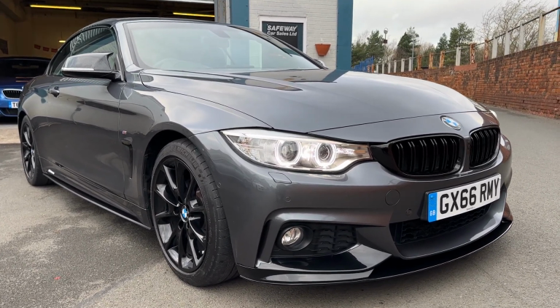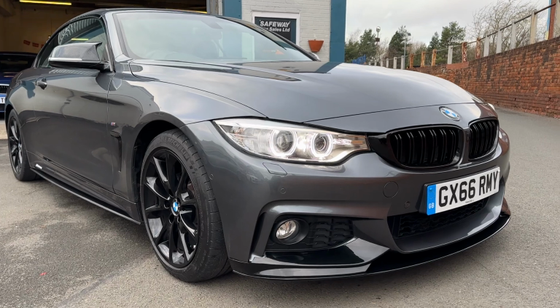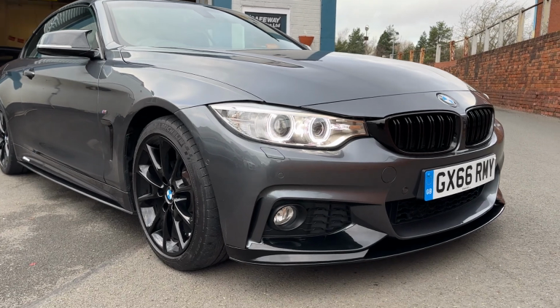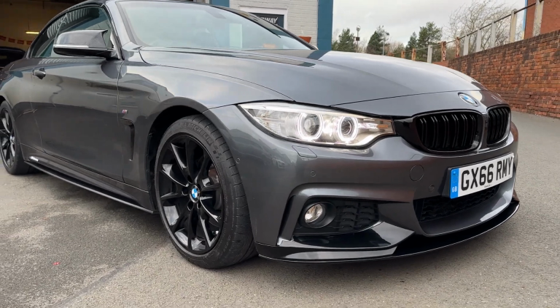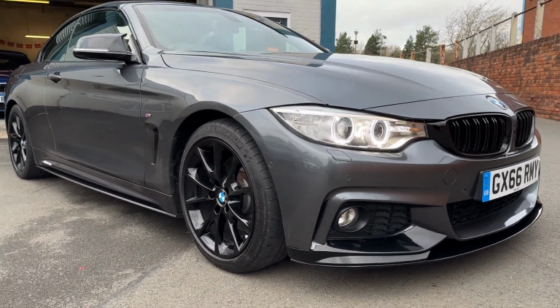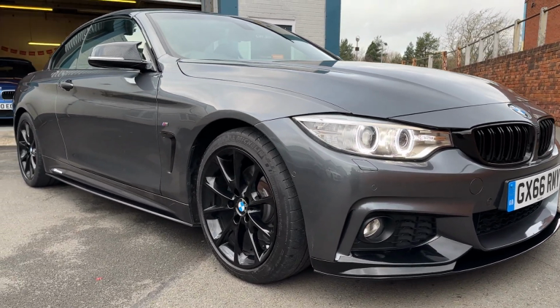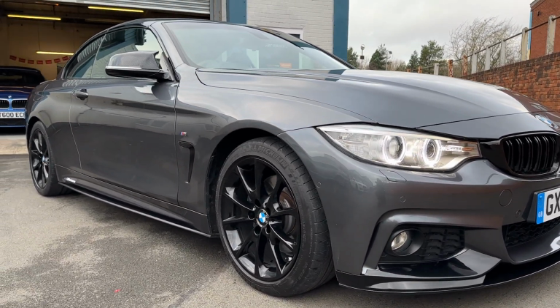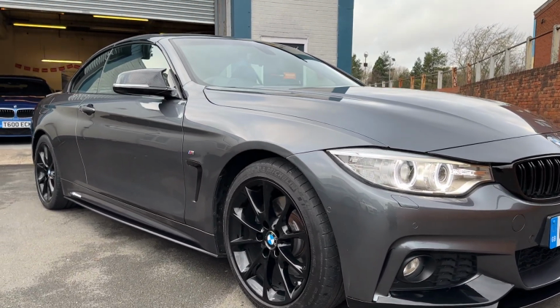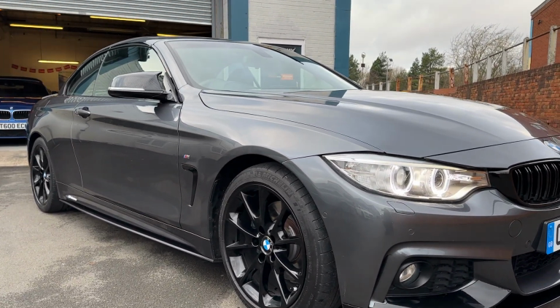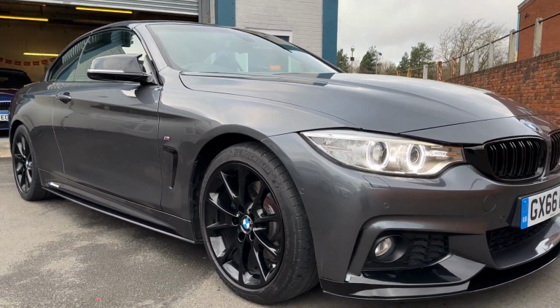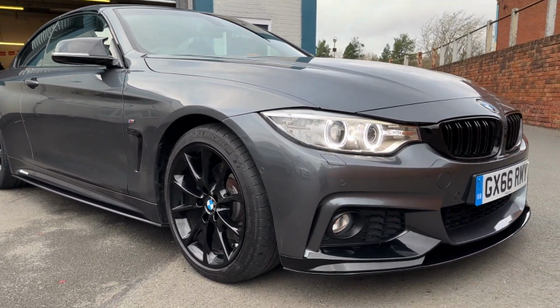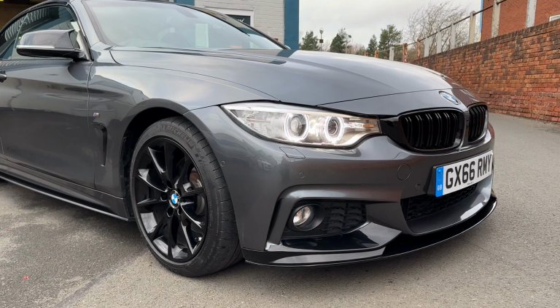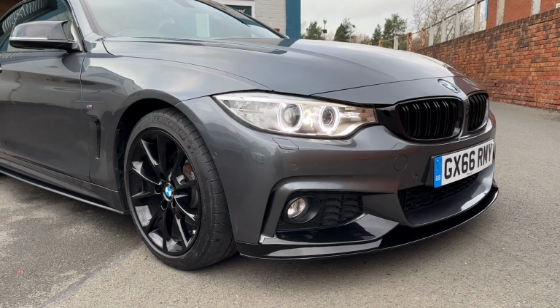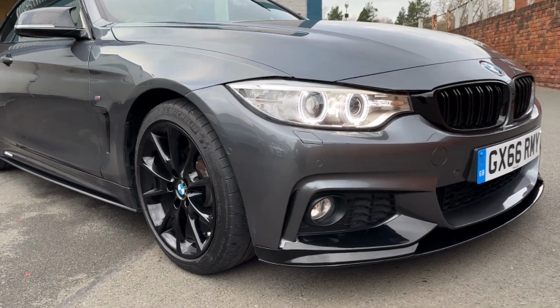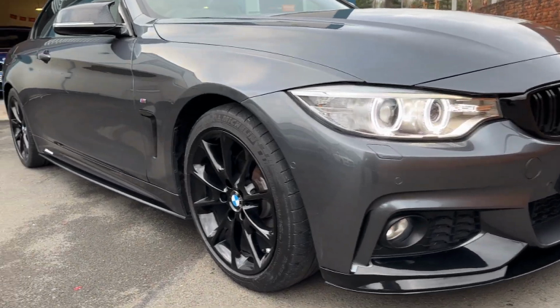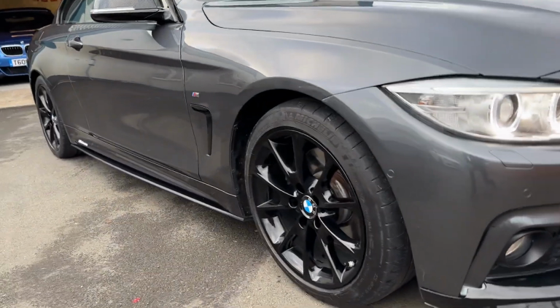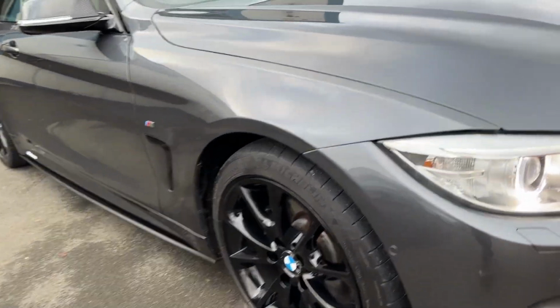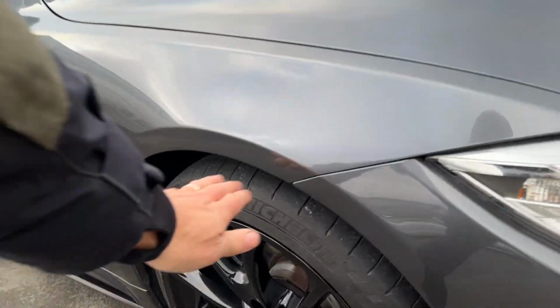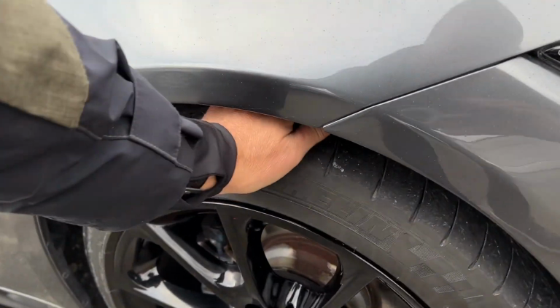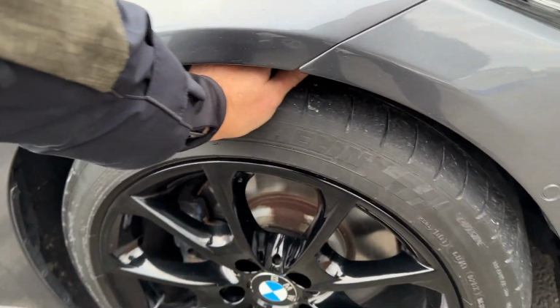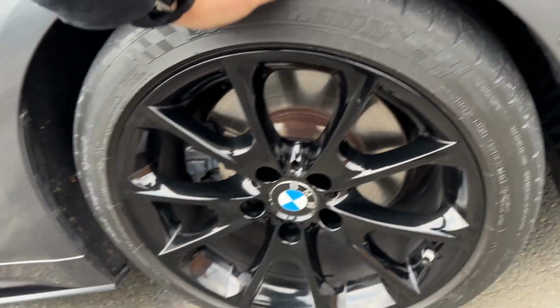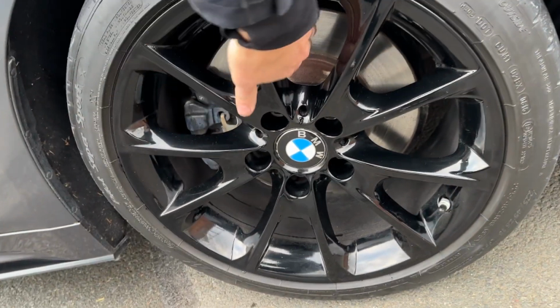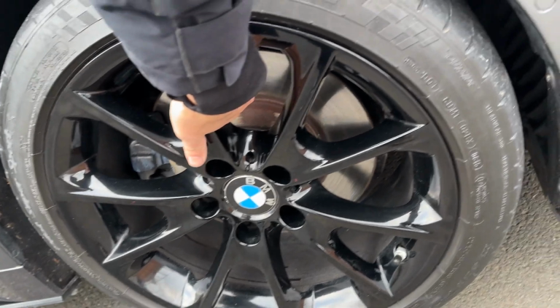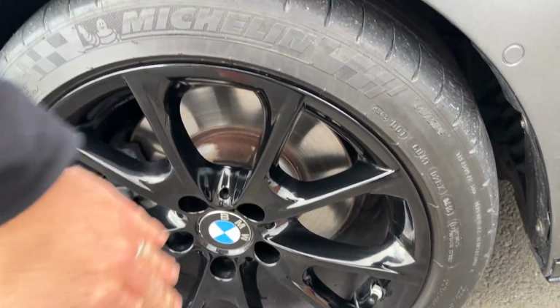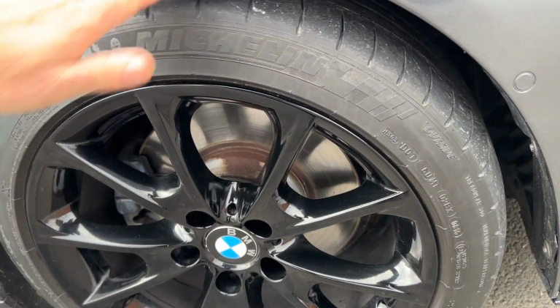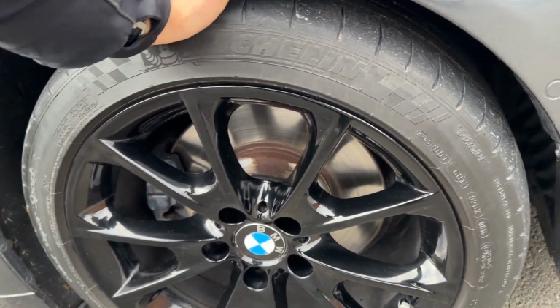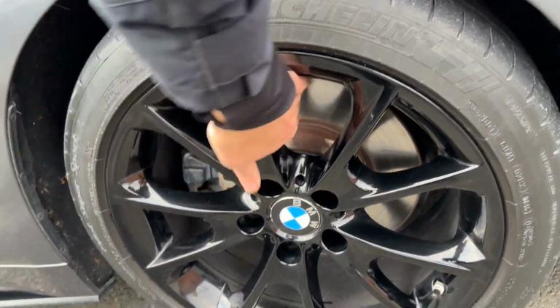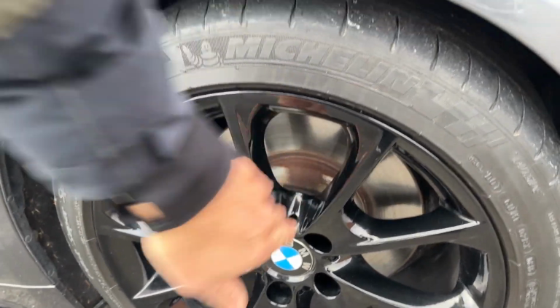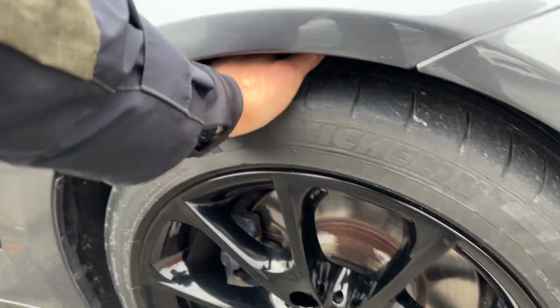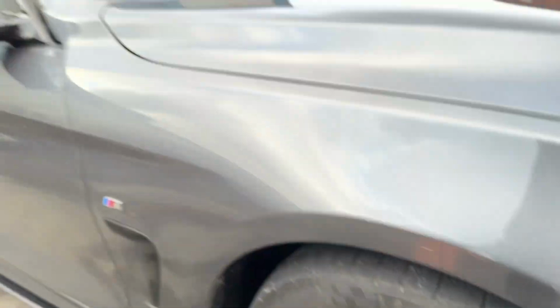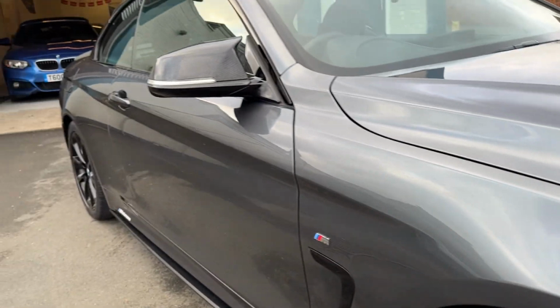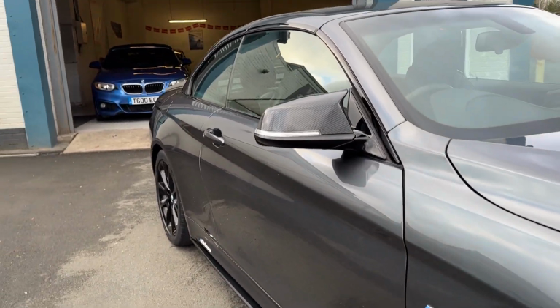As to be expected, beautiful condition. It's got the Xenon headlights as well, front parking sensors. You've got a good Michelin tyre on the front, and plenty of life in the discs and pads as well — decent tyre there.